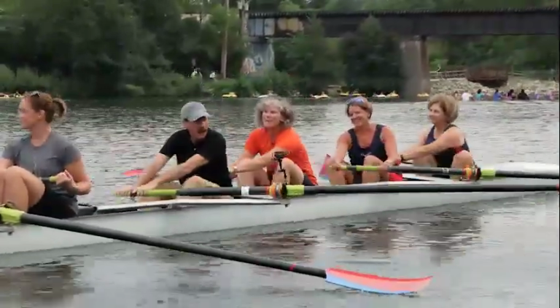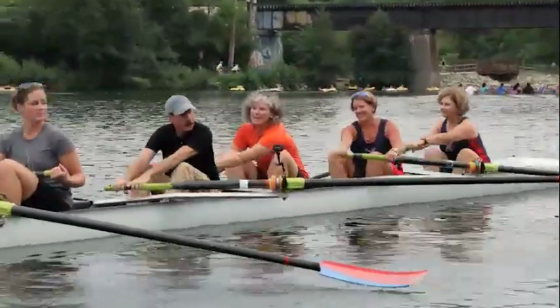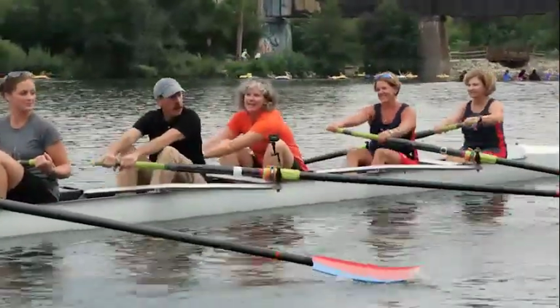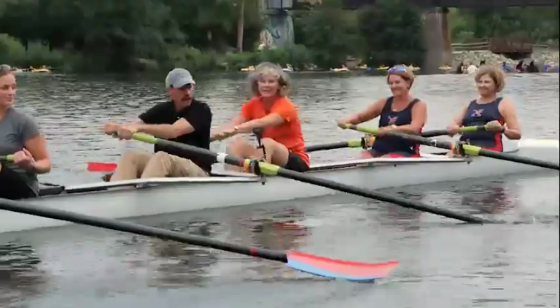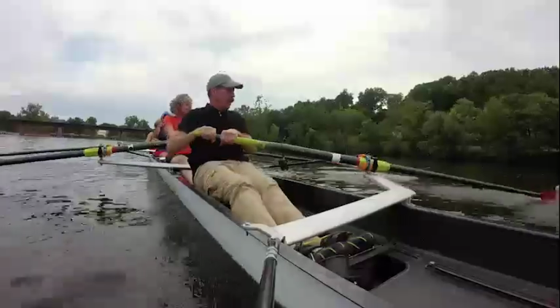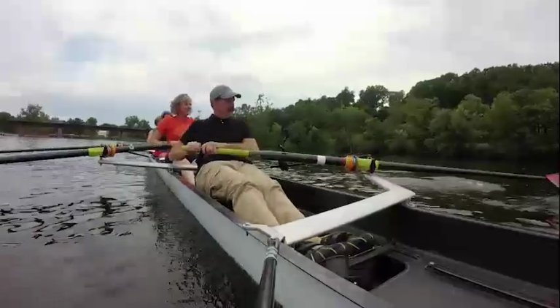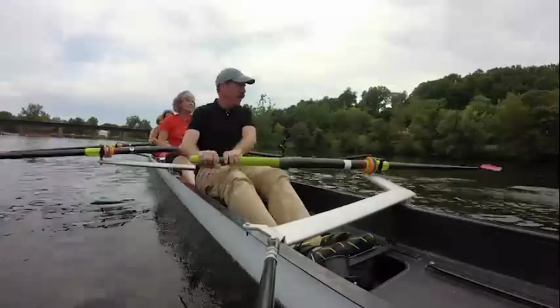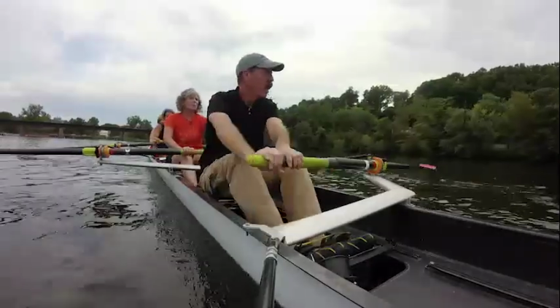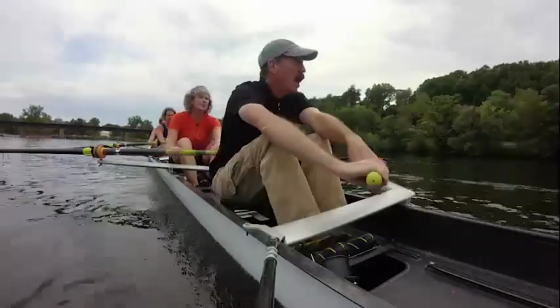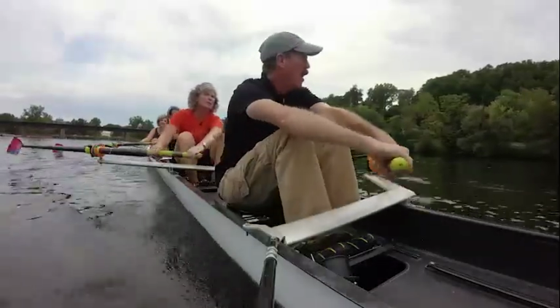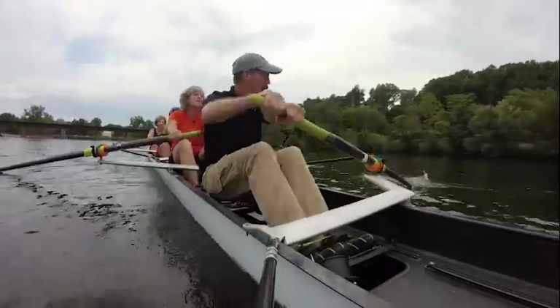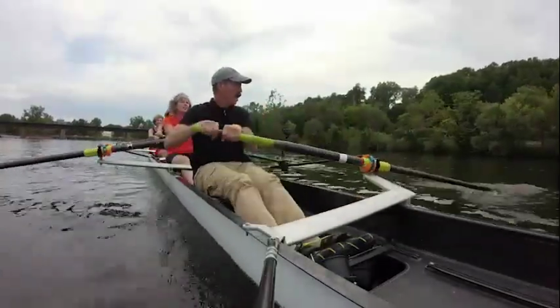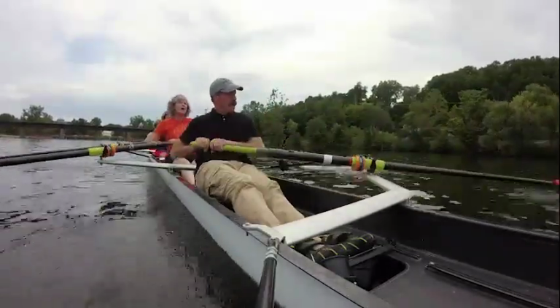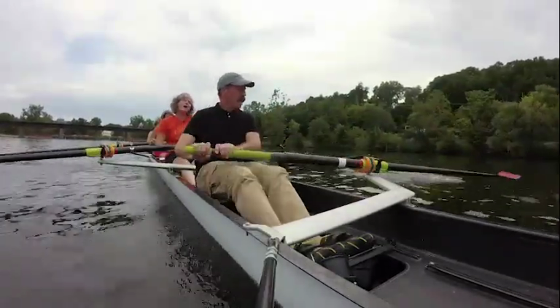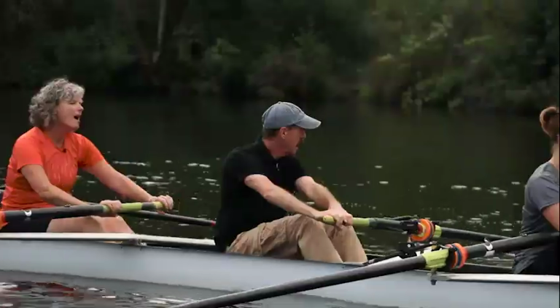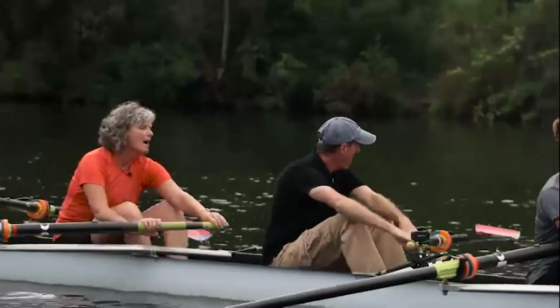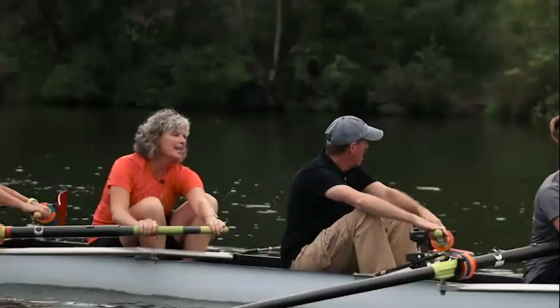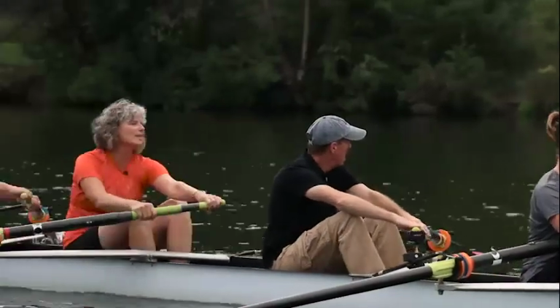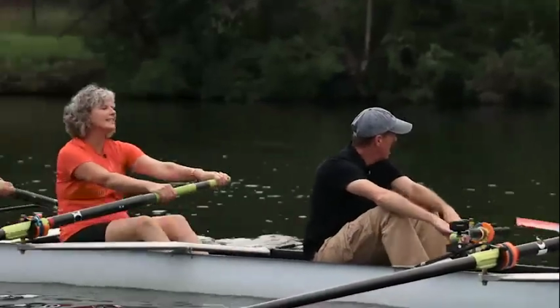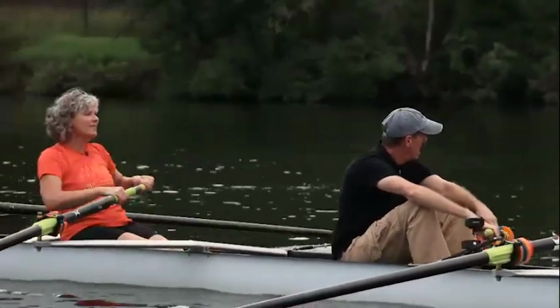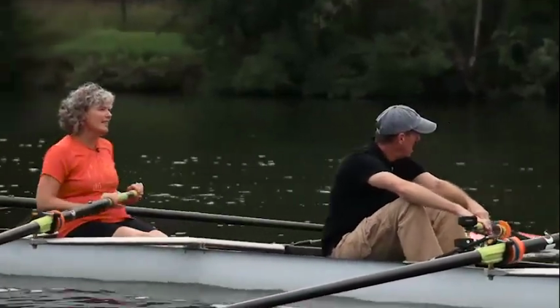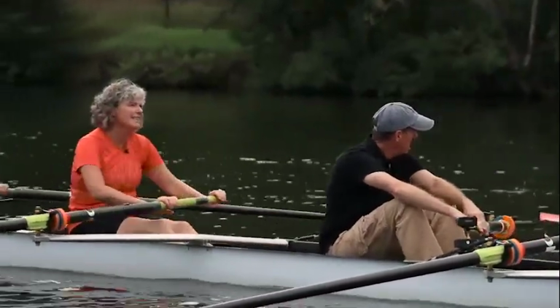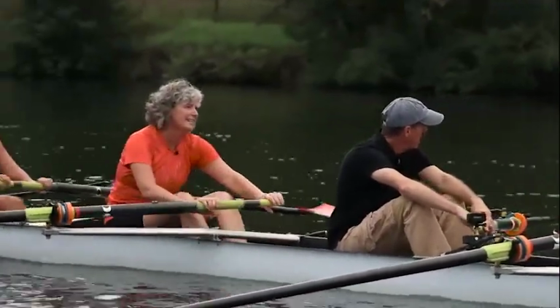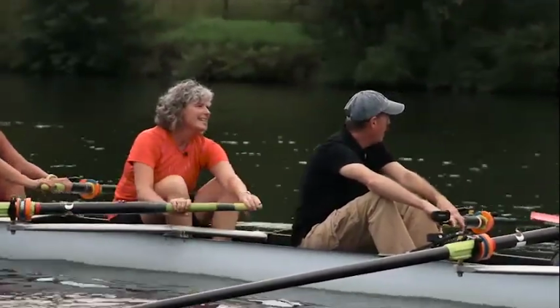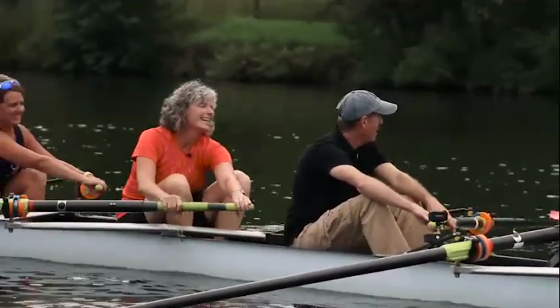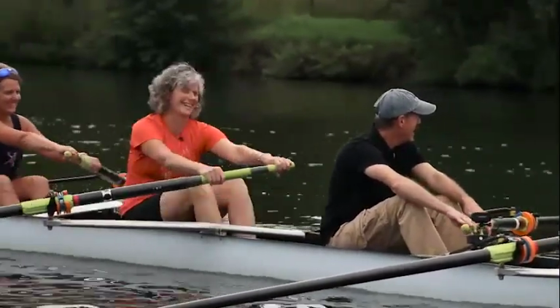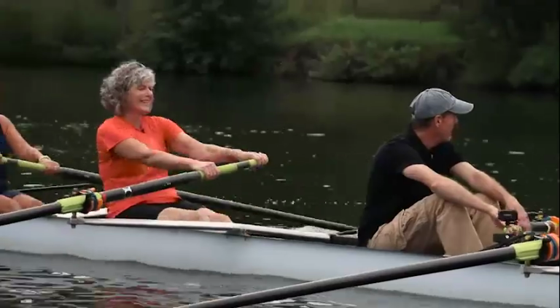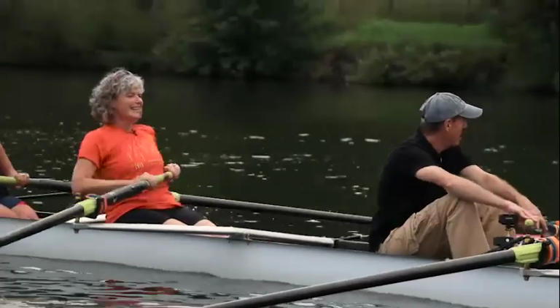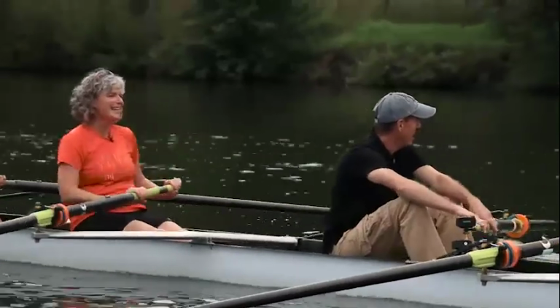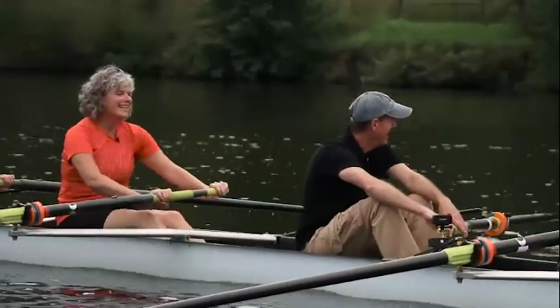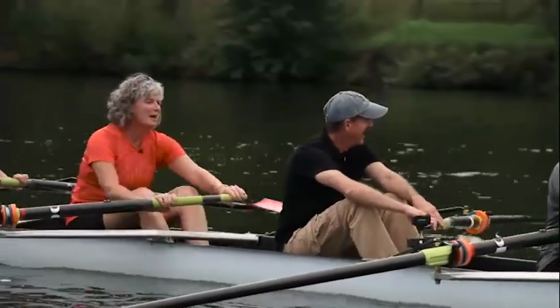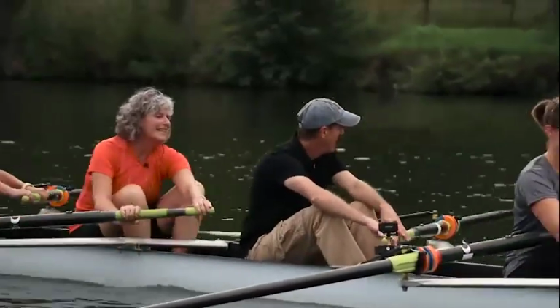When my oar goes too deep in the water — yep, if you go really too deep, you can do something called catching a crab. Catching a crab? Yeah, you don't want to do that. It's not like fishing in Alaska. Well, if you've got melted butter, there's nothing wrong with that. This is not a crab you can eat.